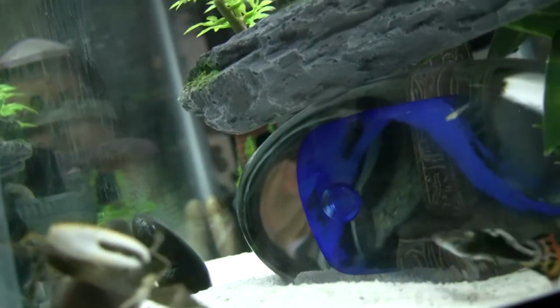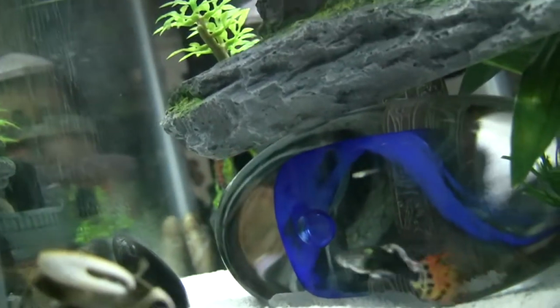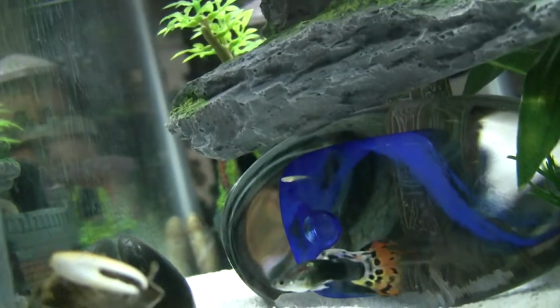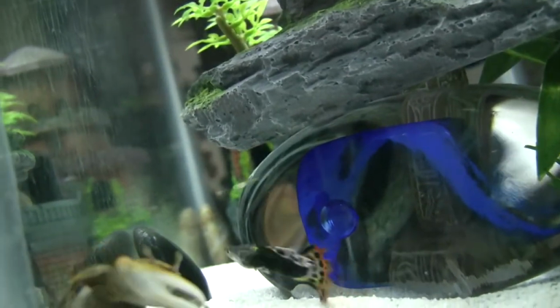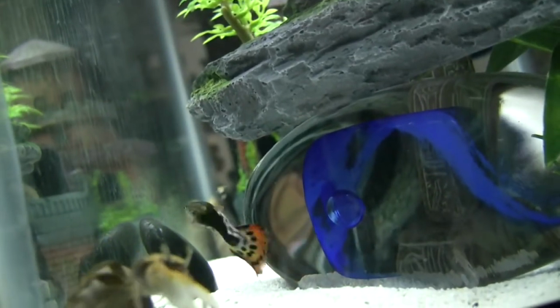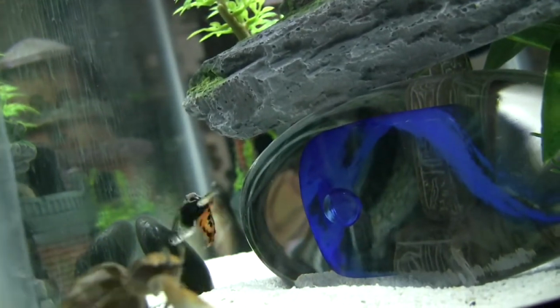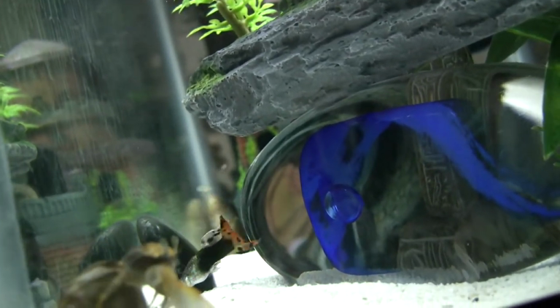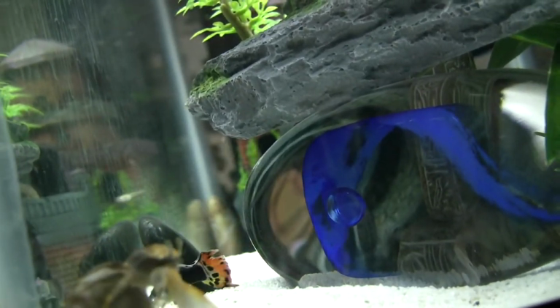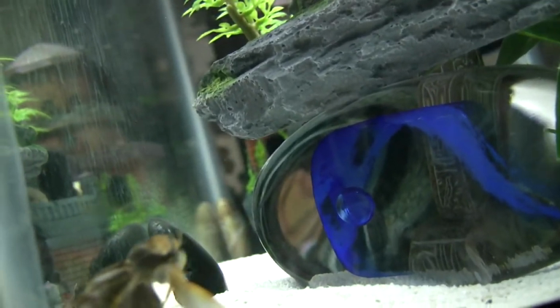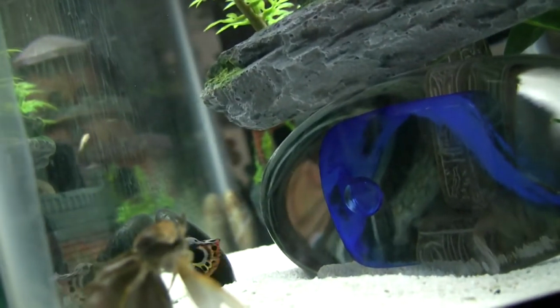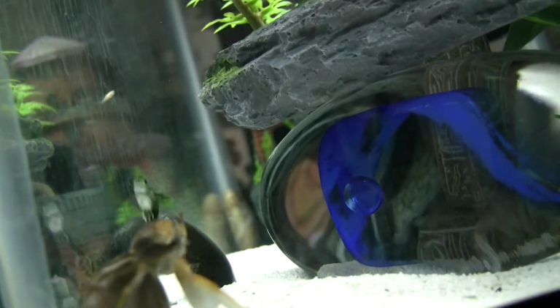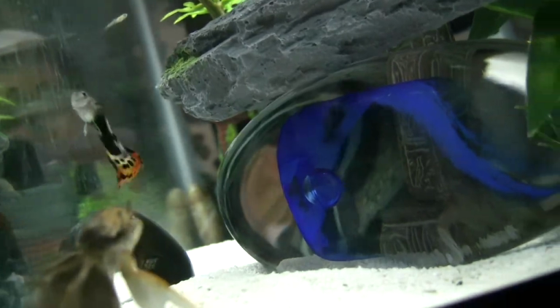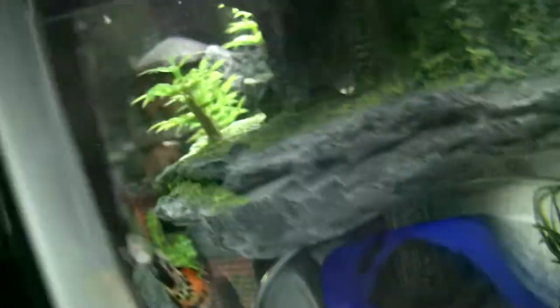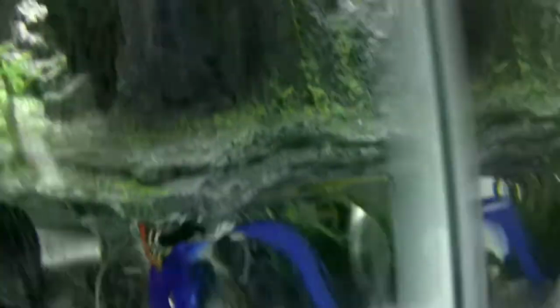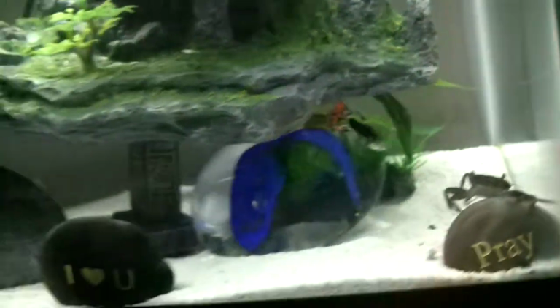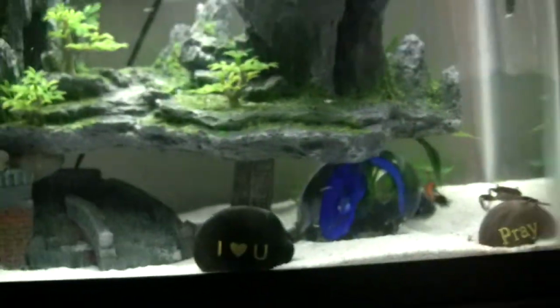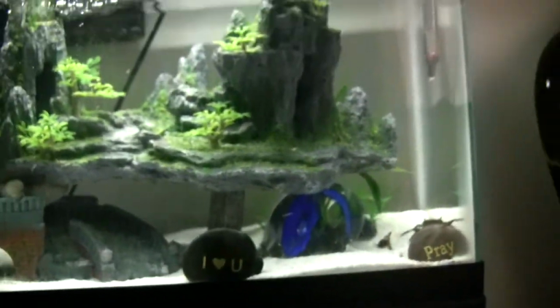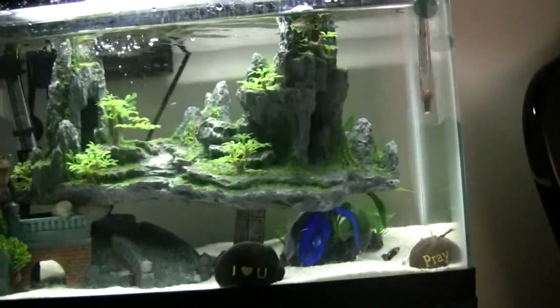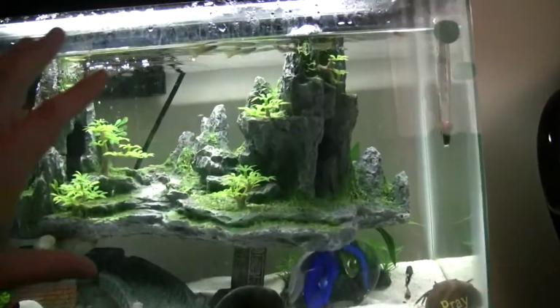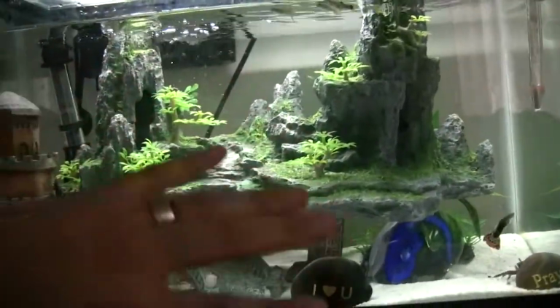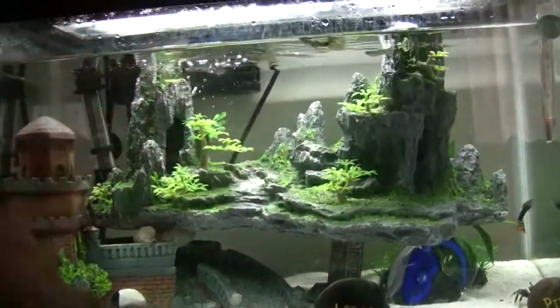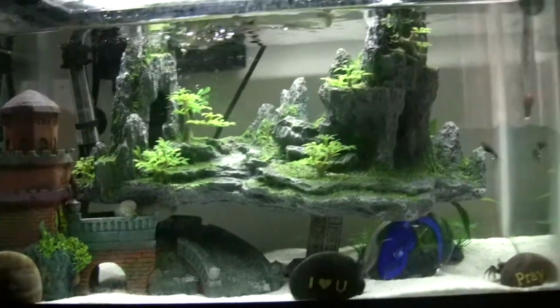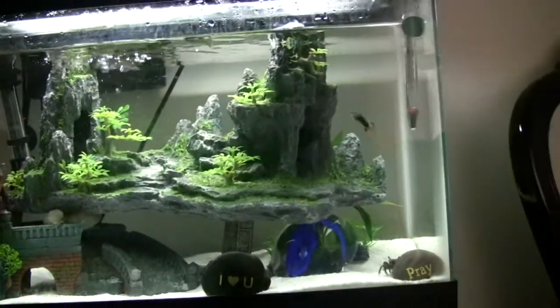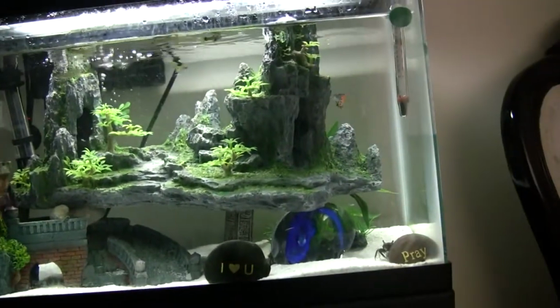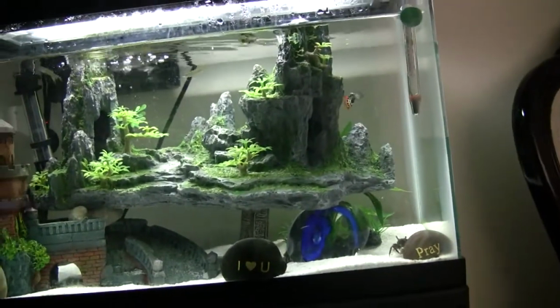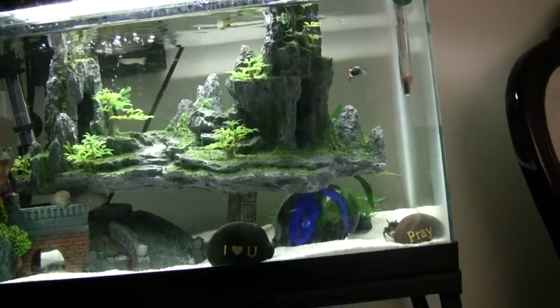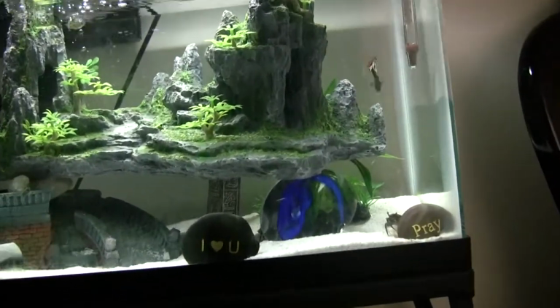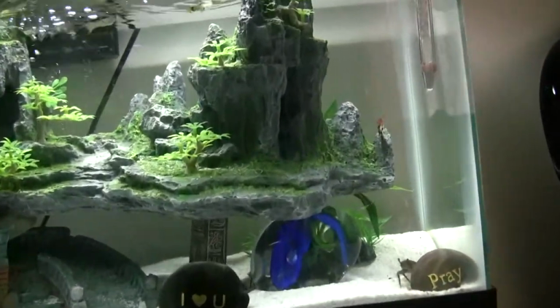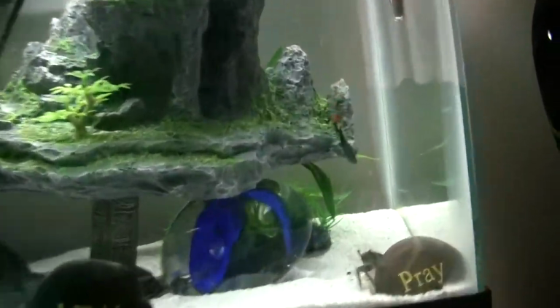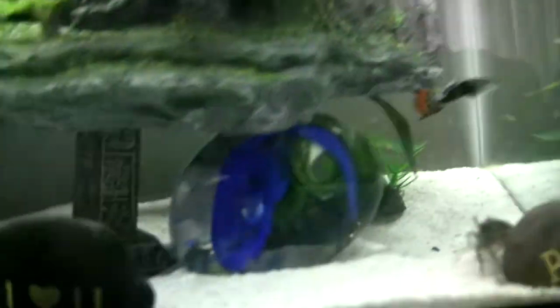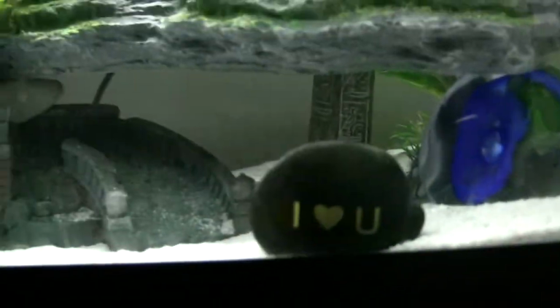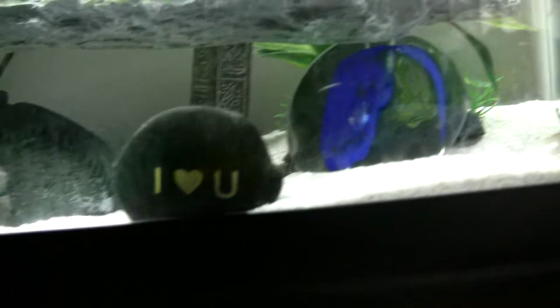I flipped the tank over when I moved it, so the back of the tank is now the front. So it kind of looks a little bit murky. Awesome — now the guests have got something to do, because we barely ever use our TV.